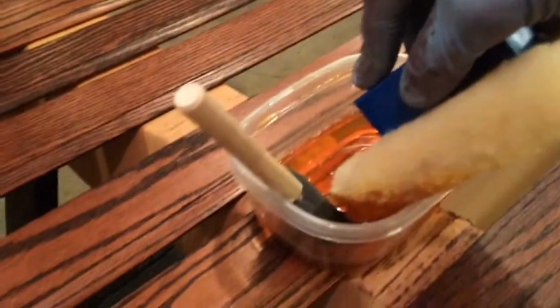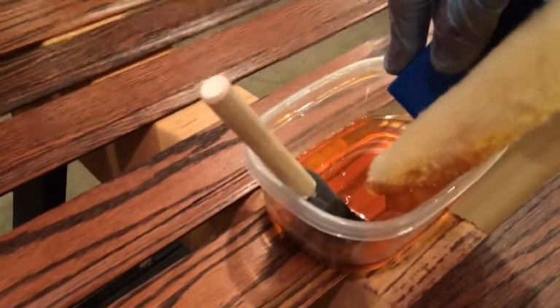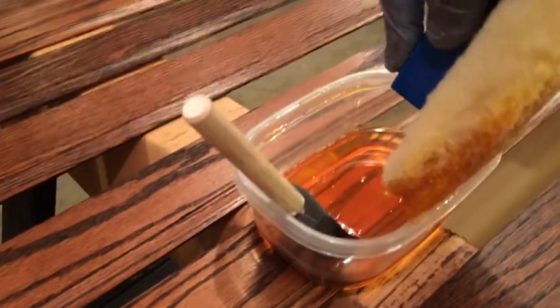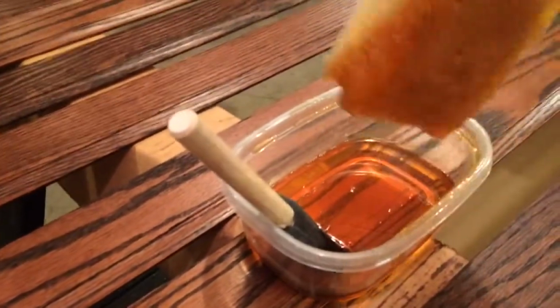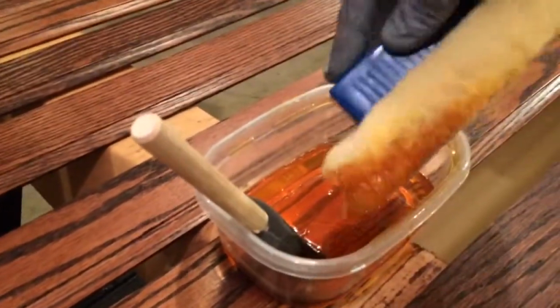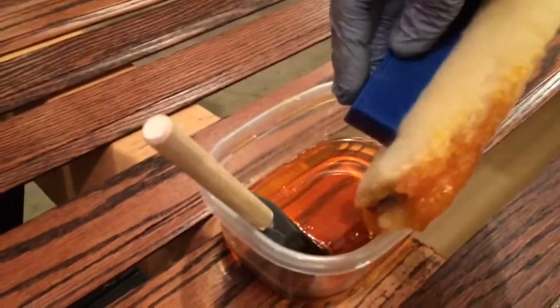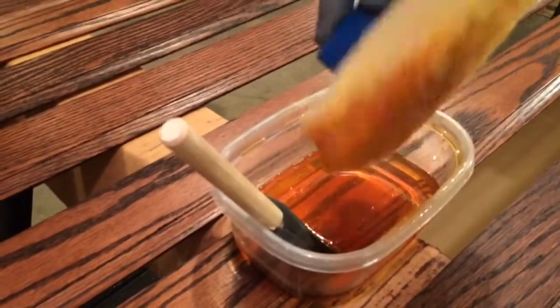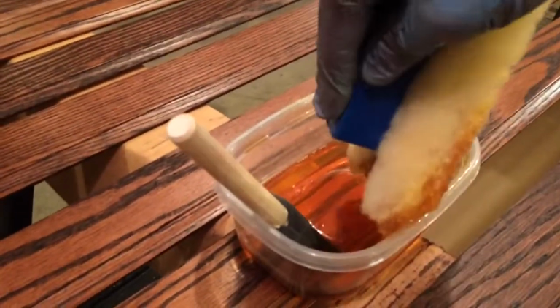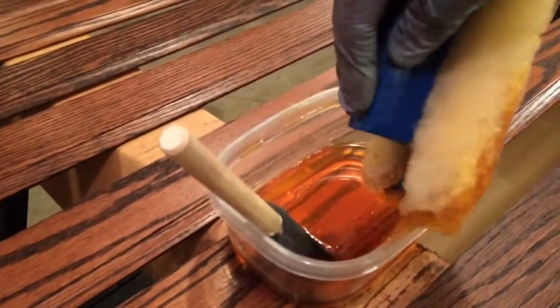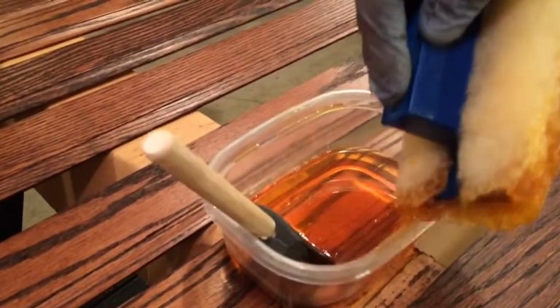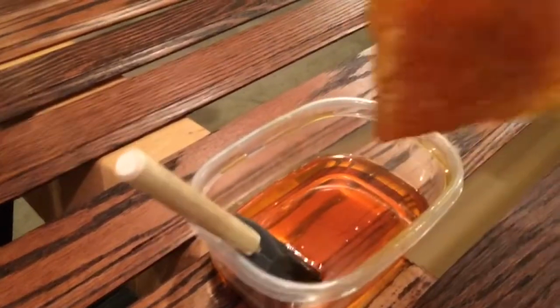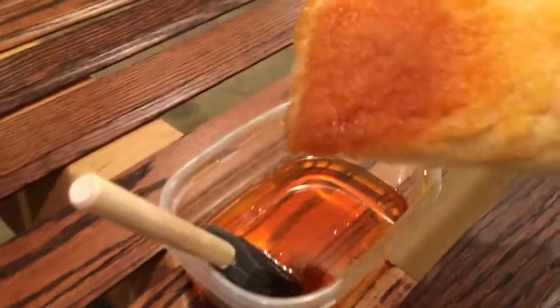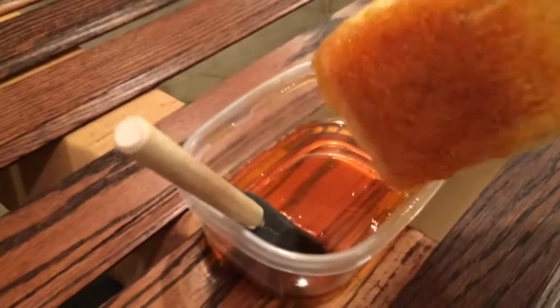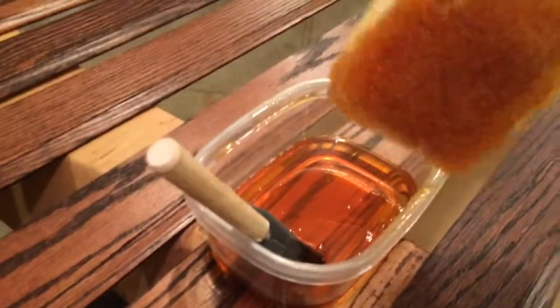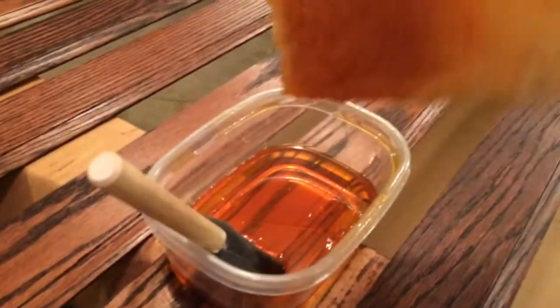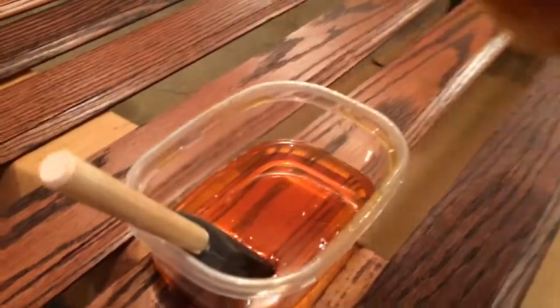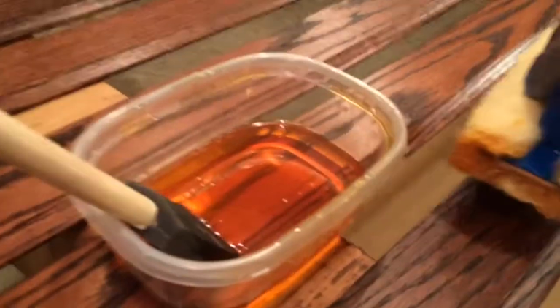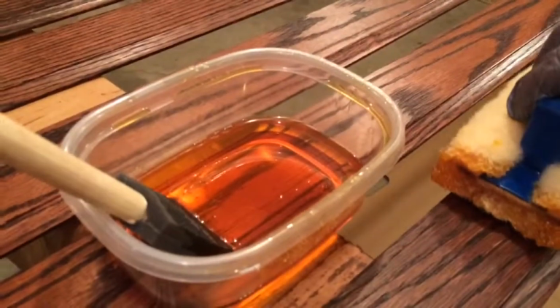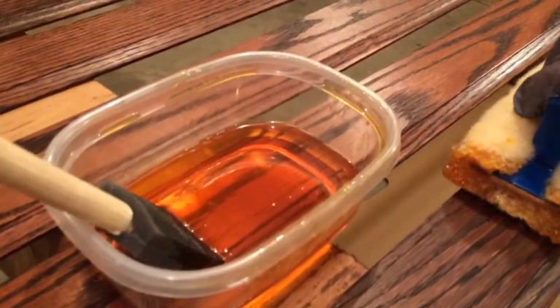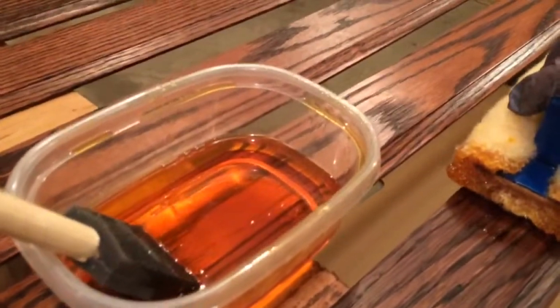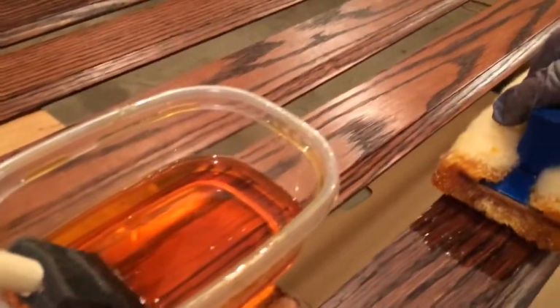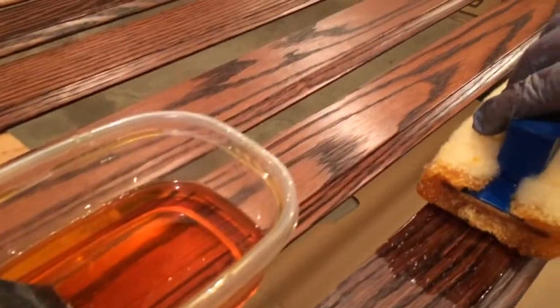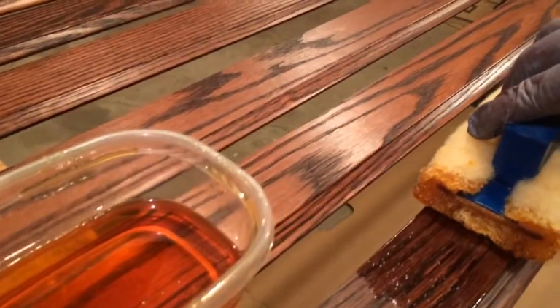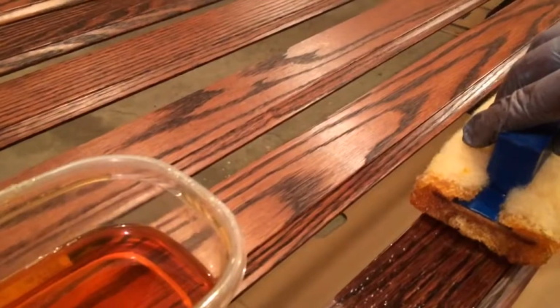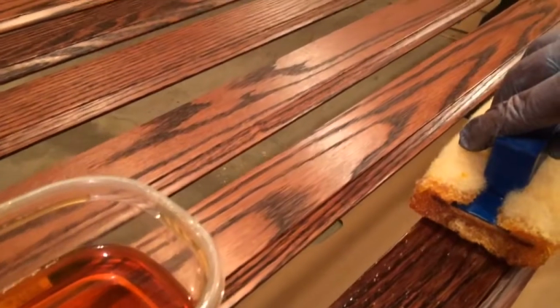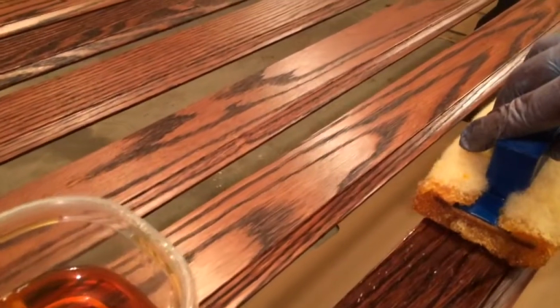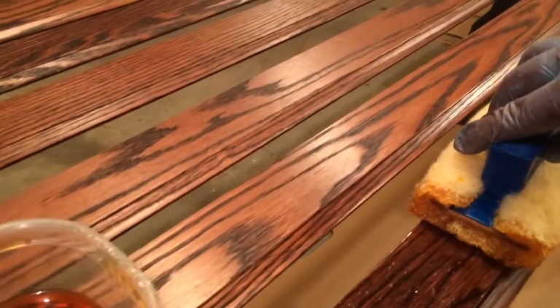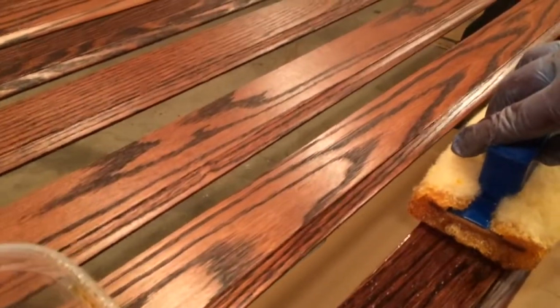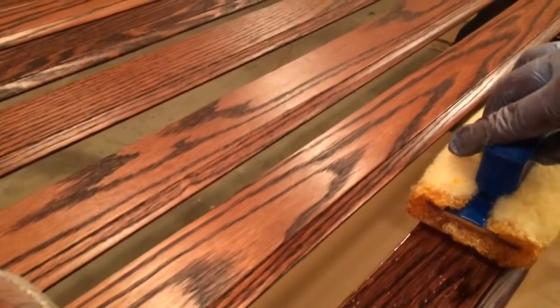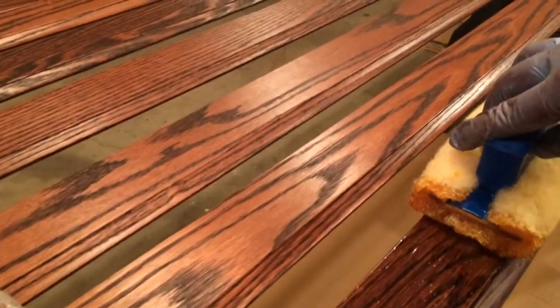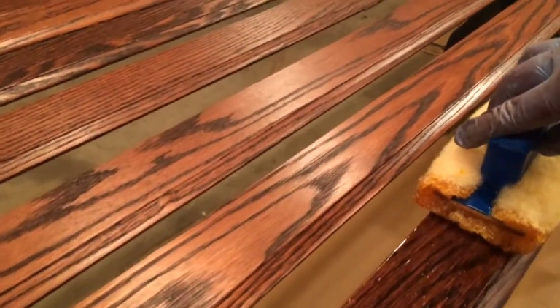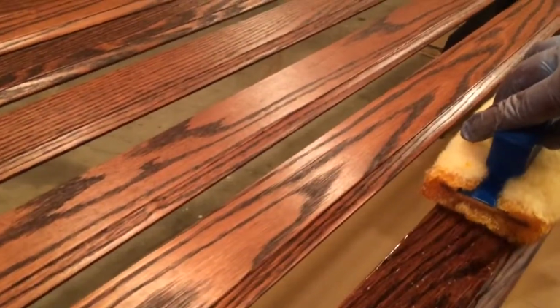We're applying with lambswool here. You want to get off any of the excess and then start in a general motion moving with the grain of the wood. You want to allow the polyurethane to kind of flow off of the brush naturally.